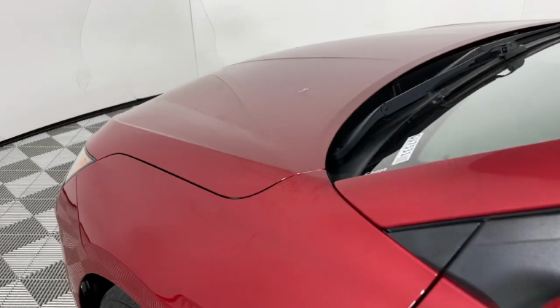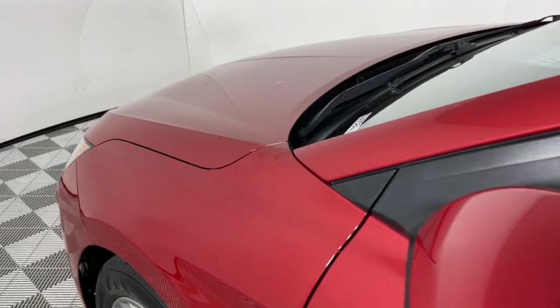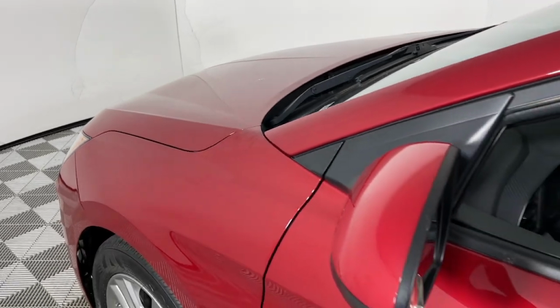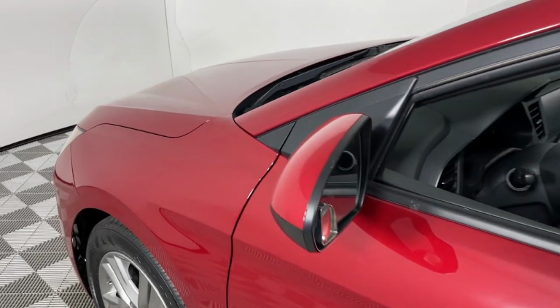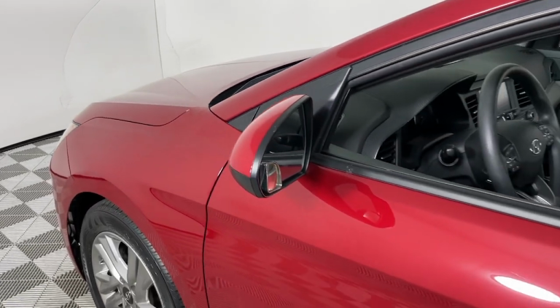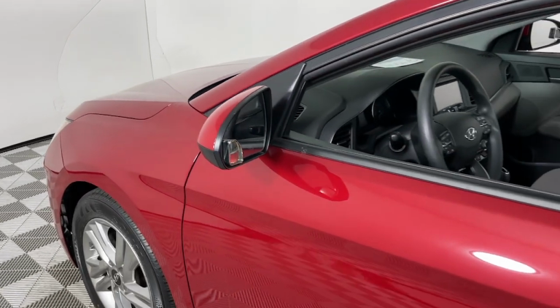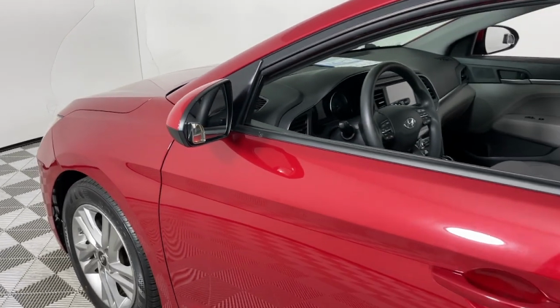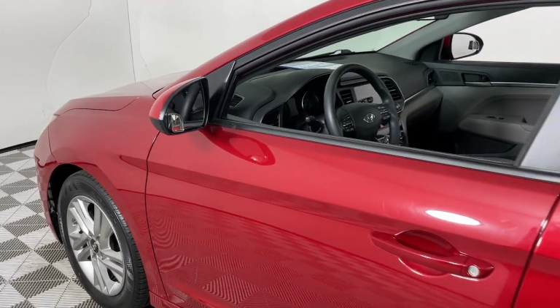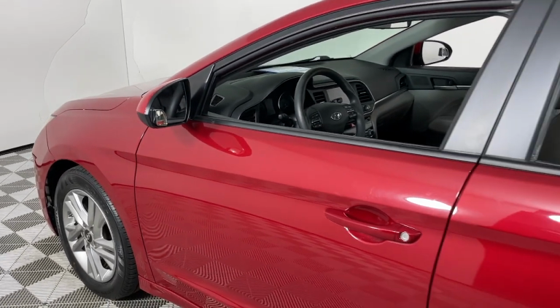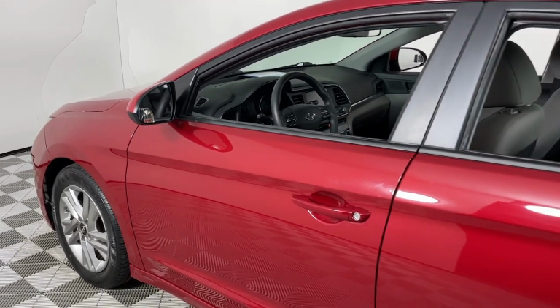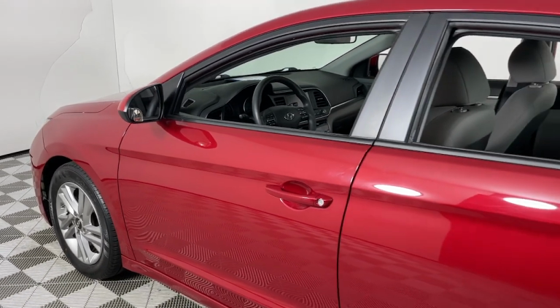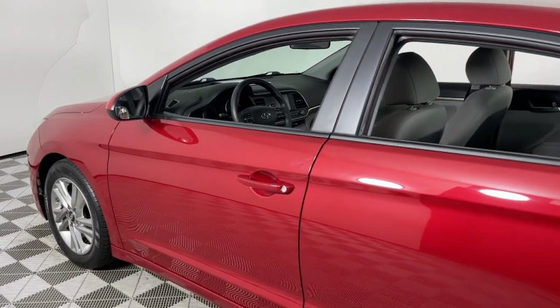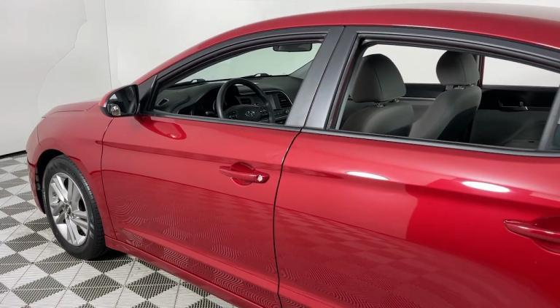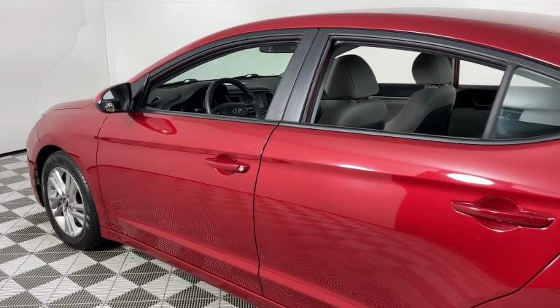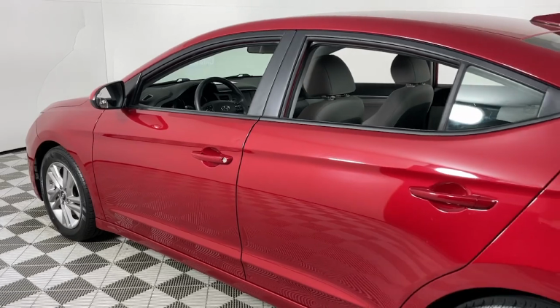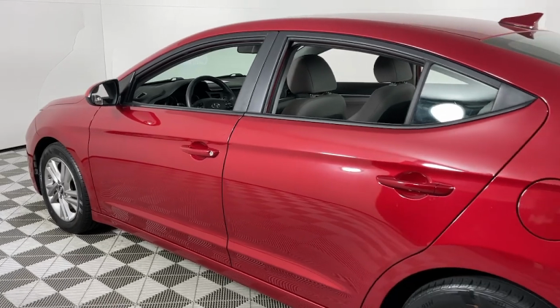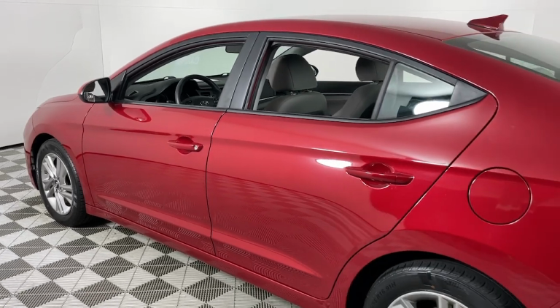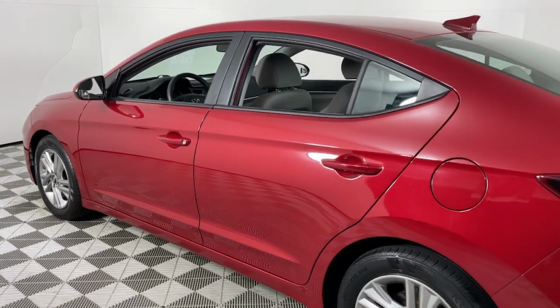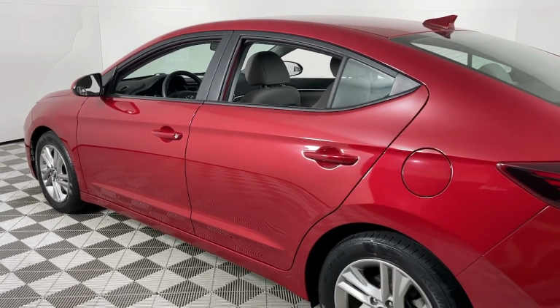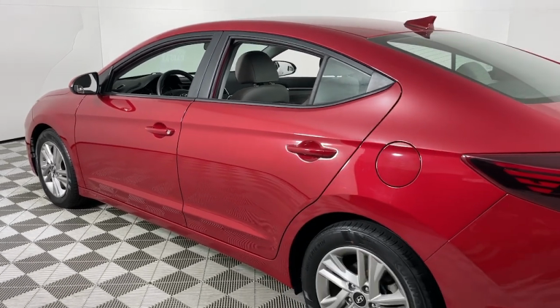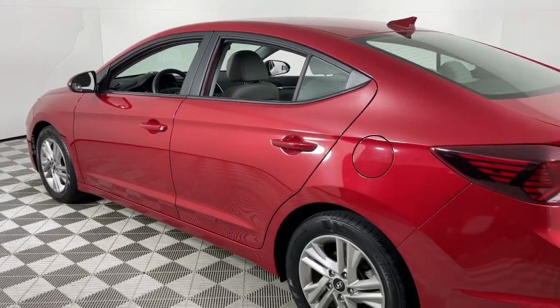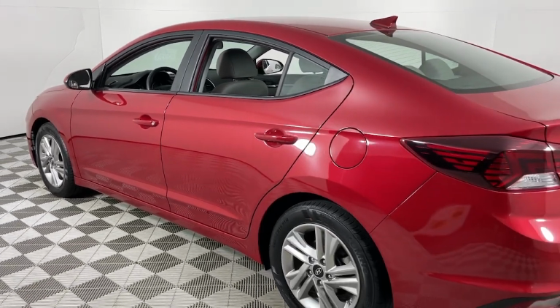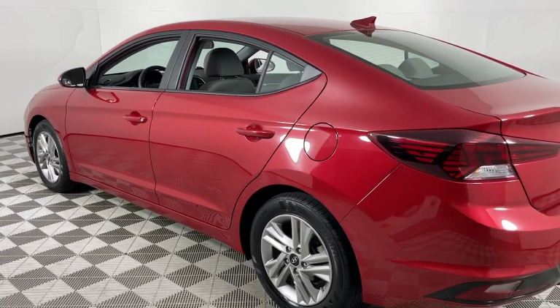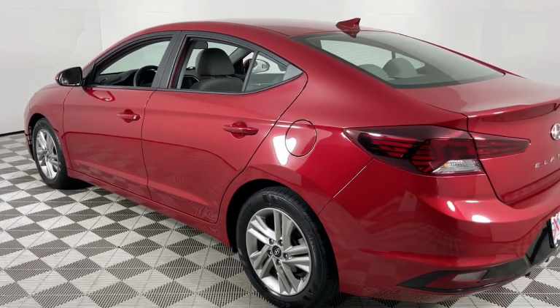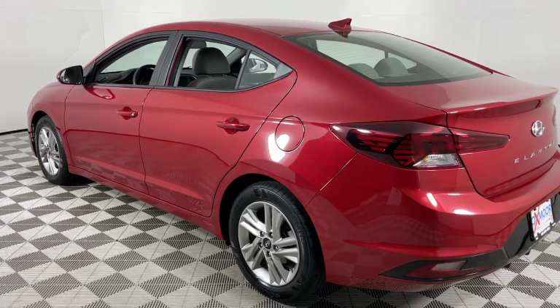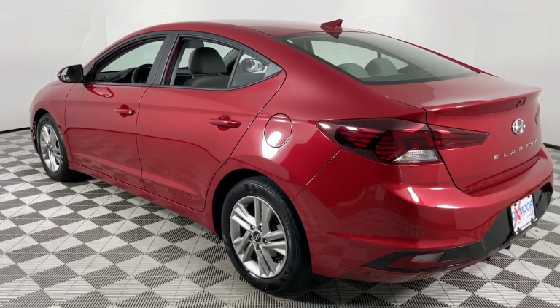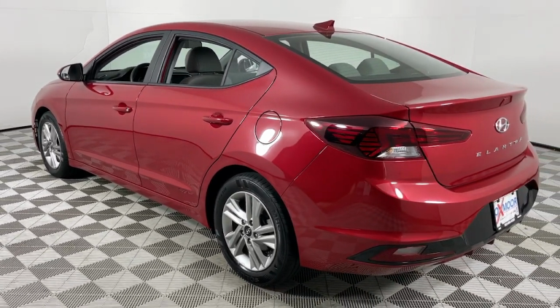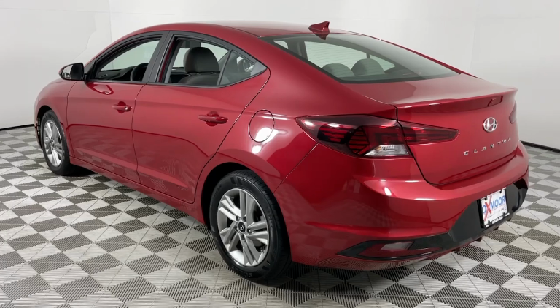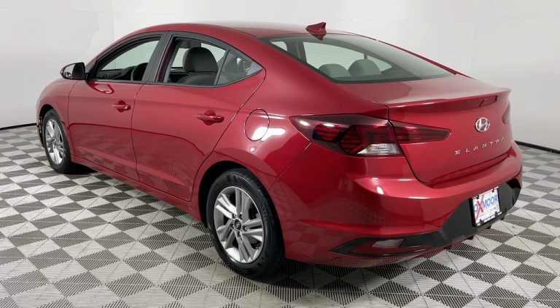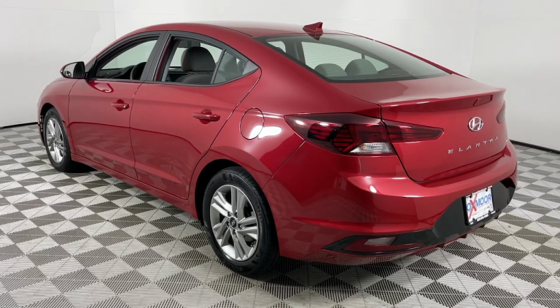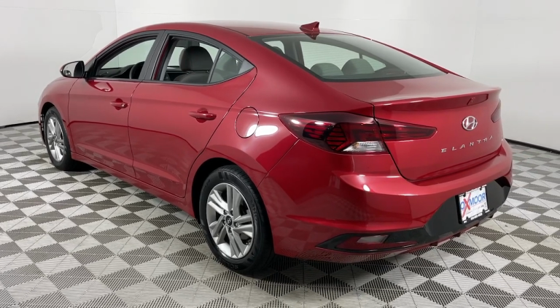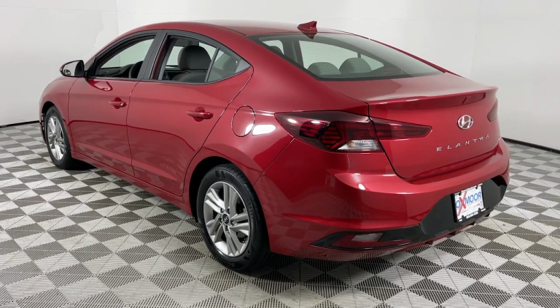Enjoy the view of this 2020 Hyundai Elantra. This vehicle is an outstanding buy with fewer than 35,000 miles on the odometer. Make a fresh start every day in this modern, tech-savvy Elantra.